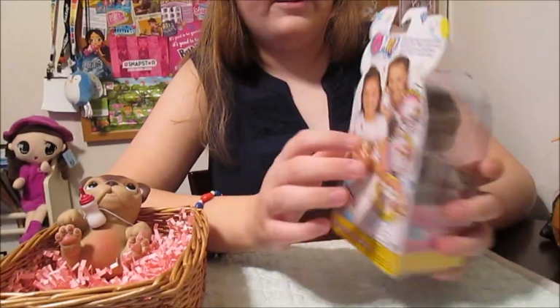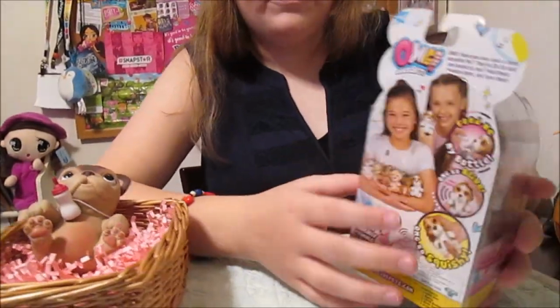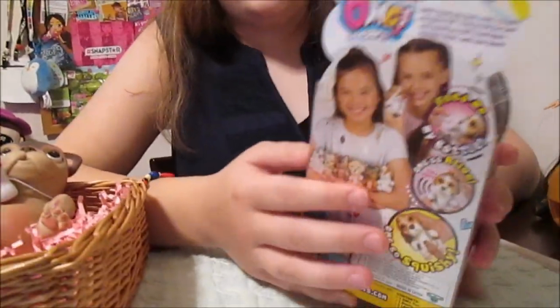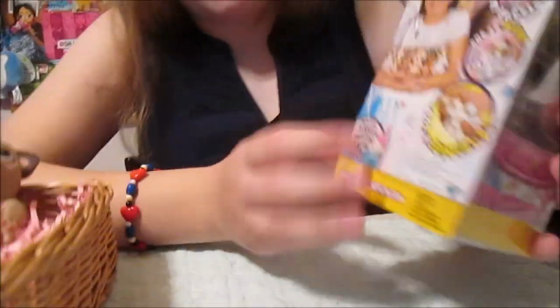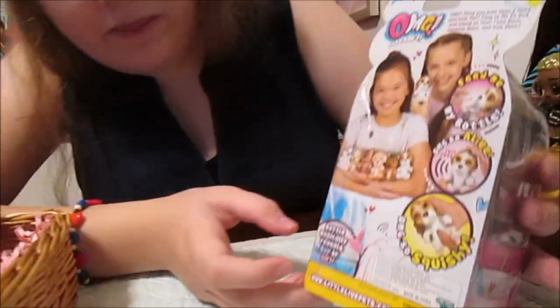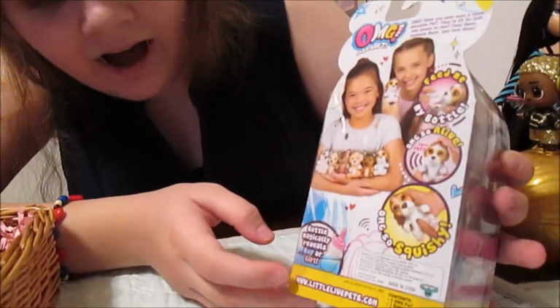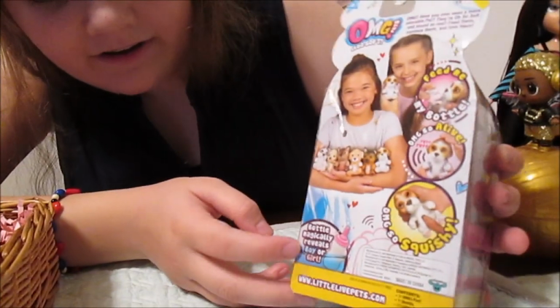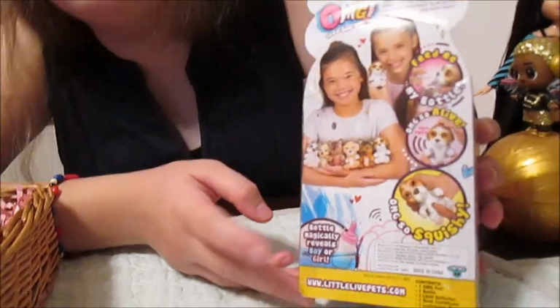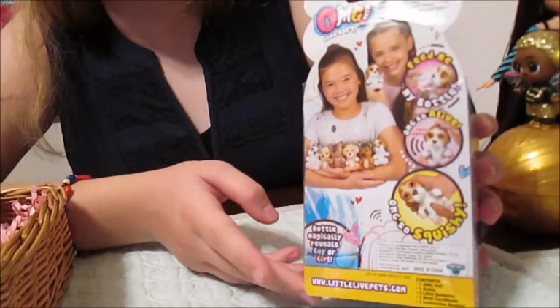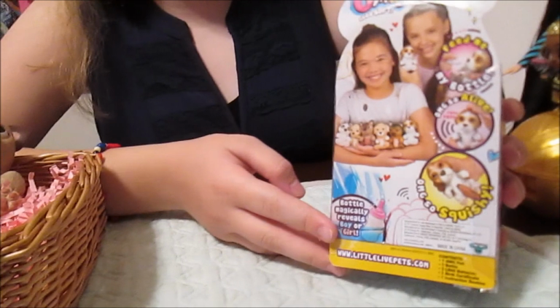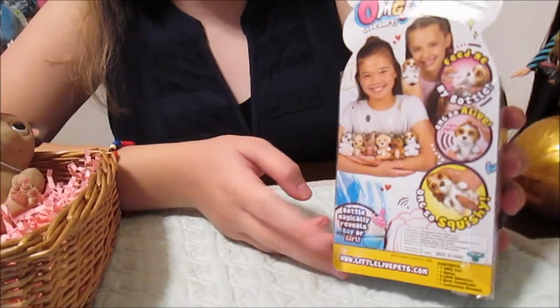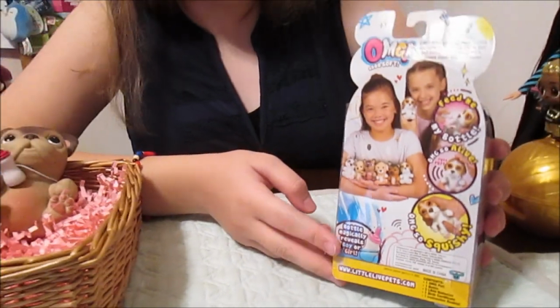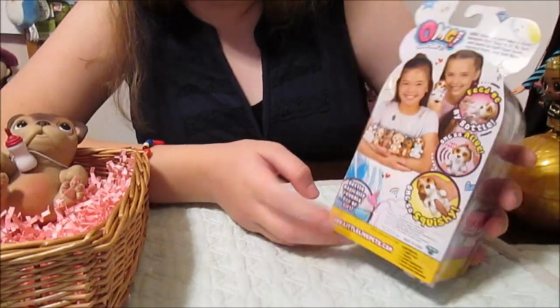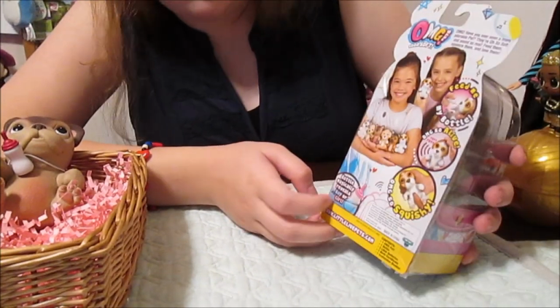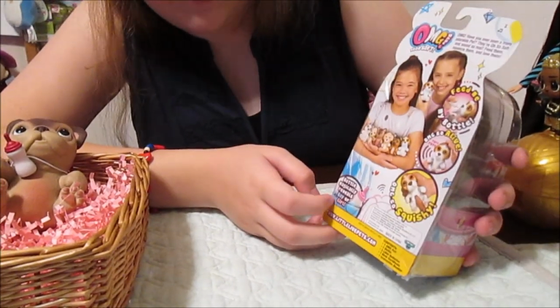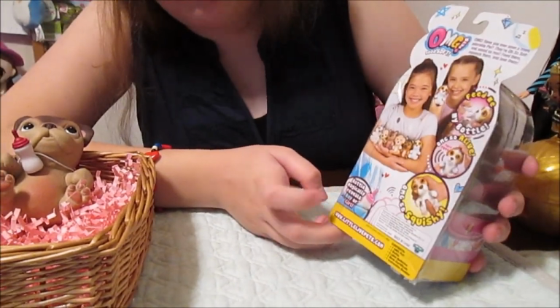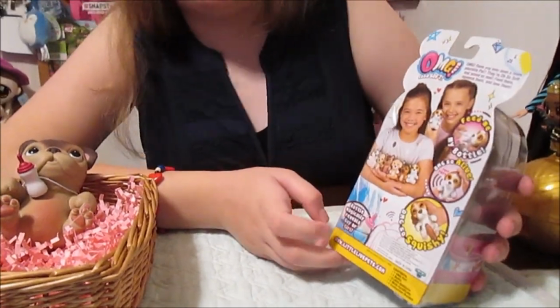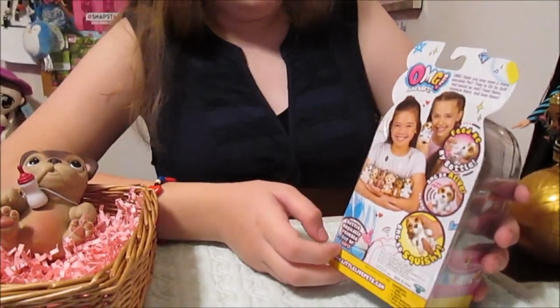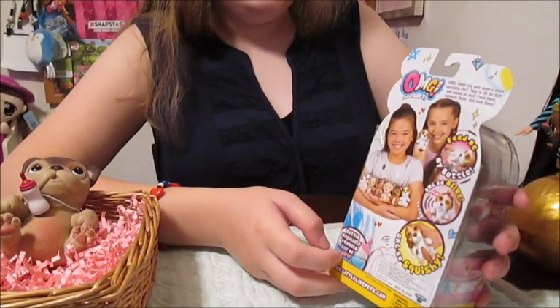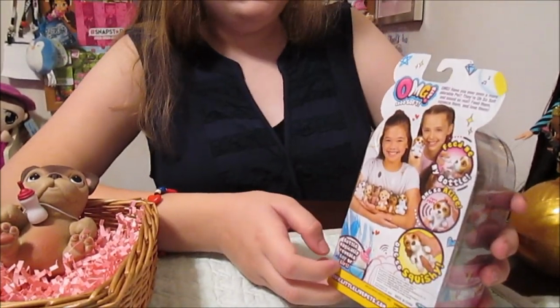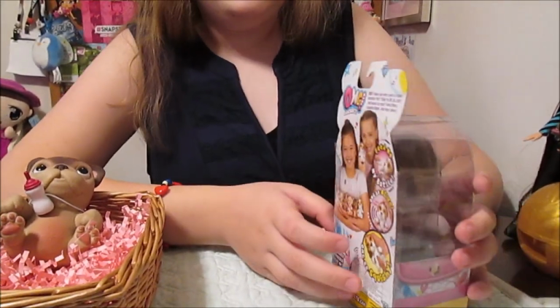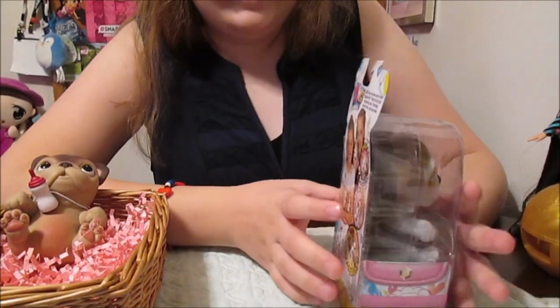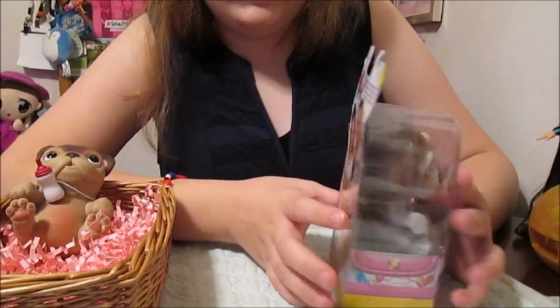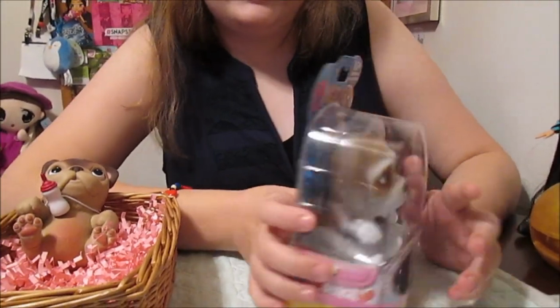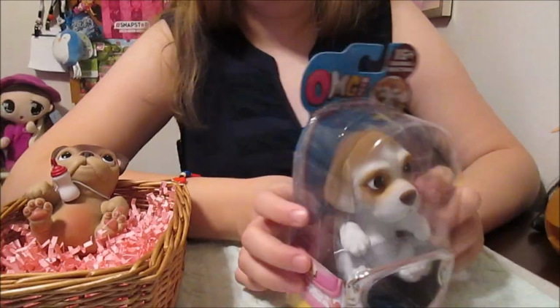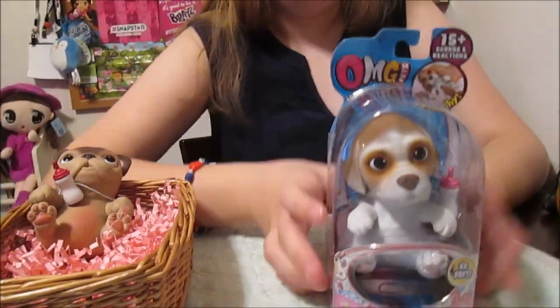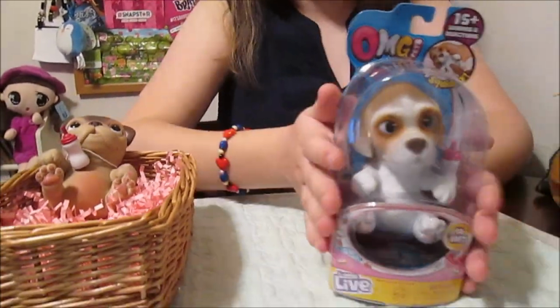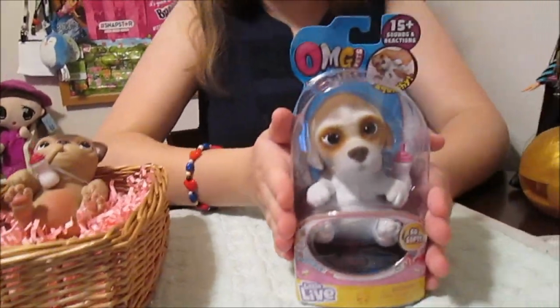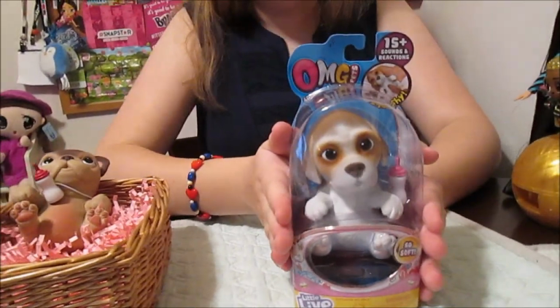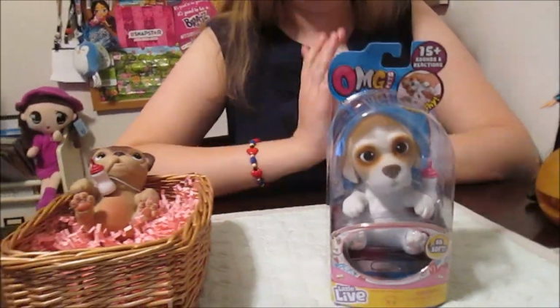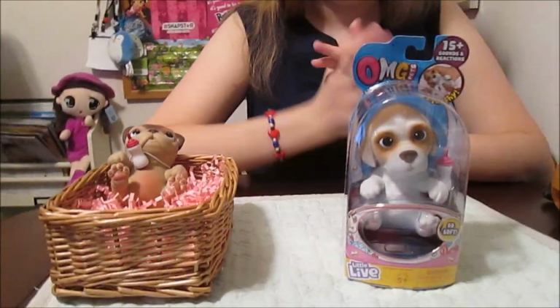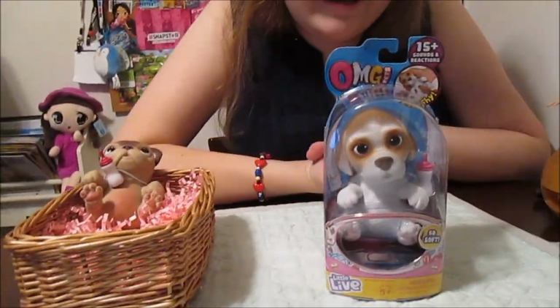And the bottle — if you put it in warm water, it magically reveals boy or girl. So you can find out if you have a boy or a girl puppy. That's really cool.